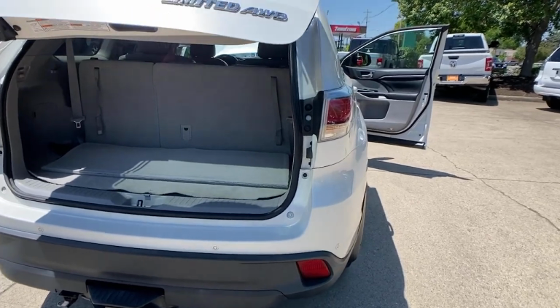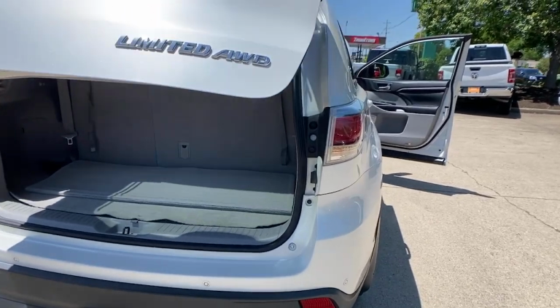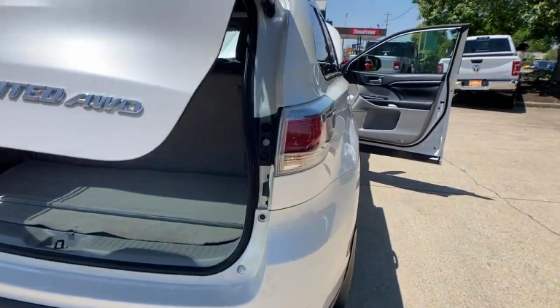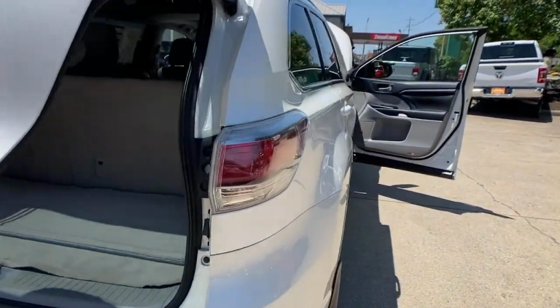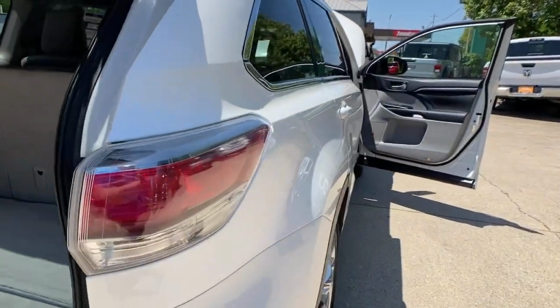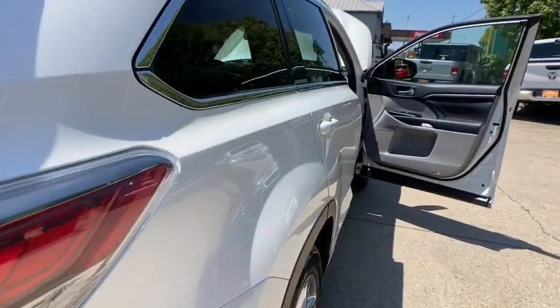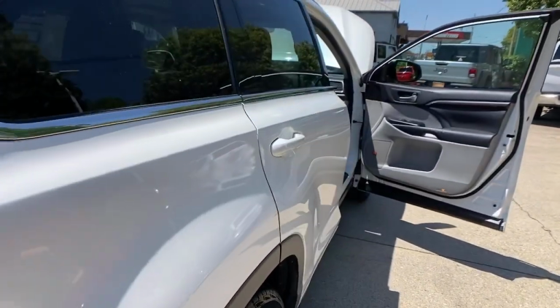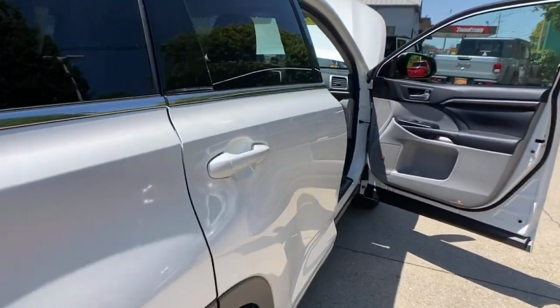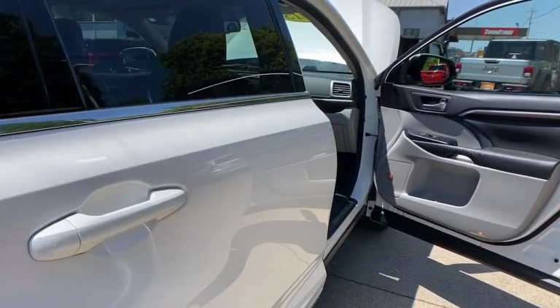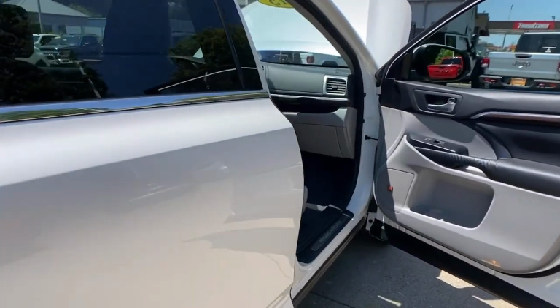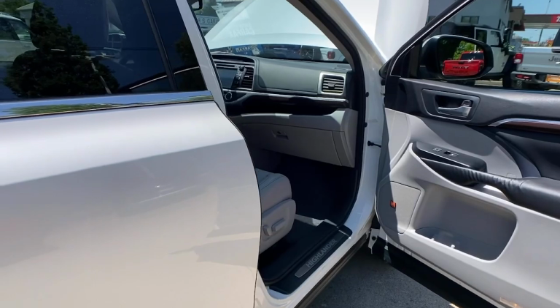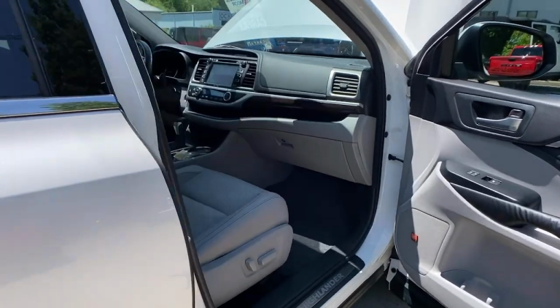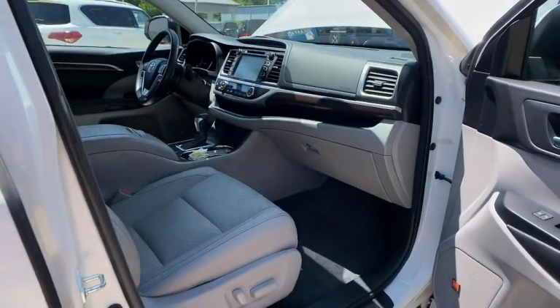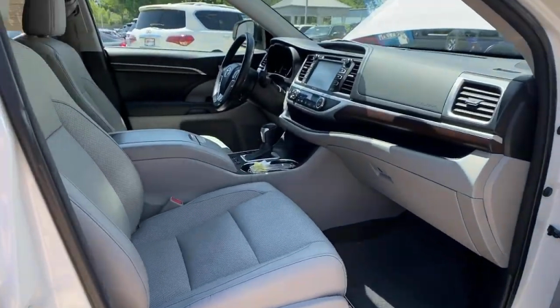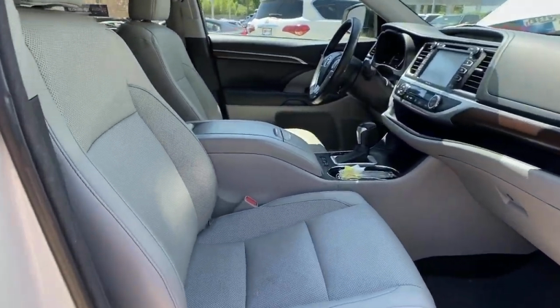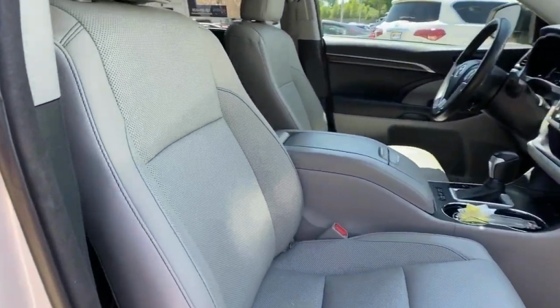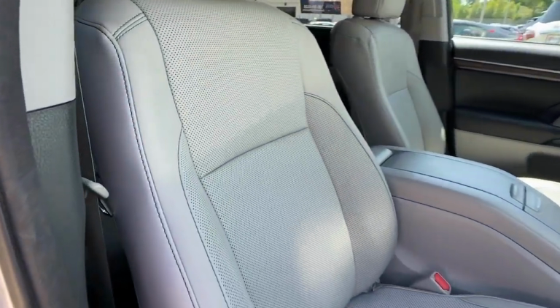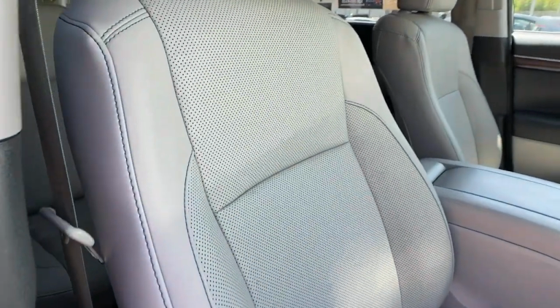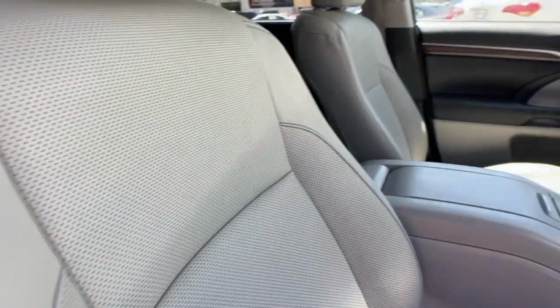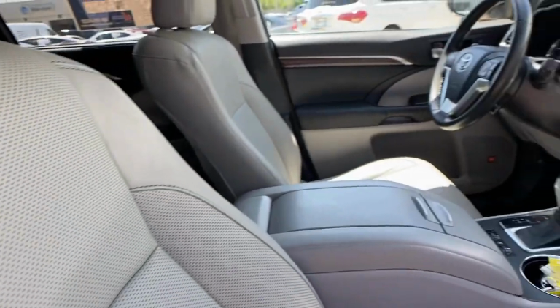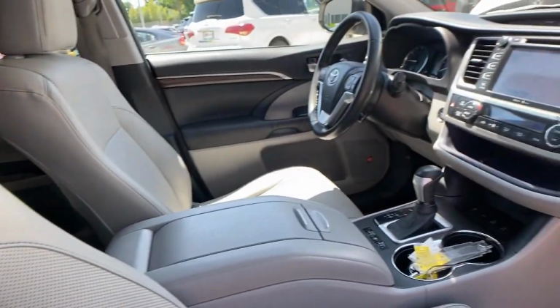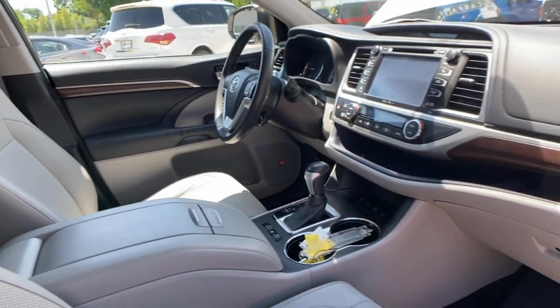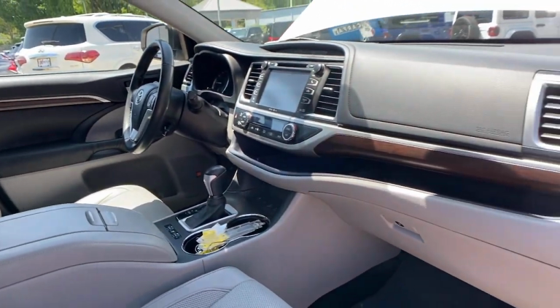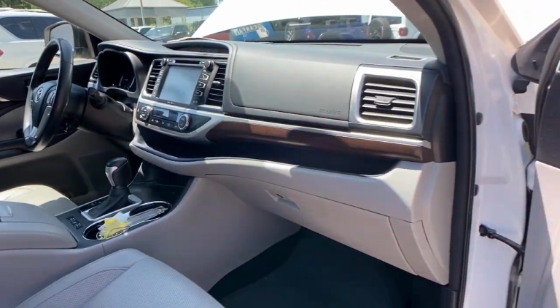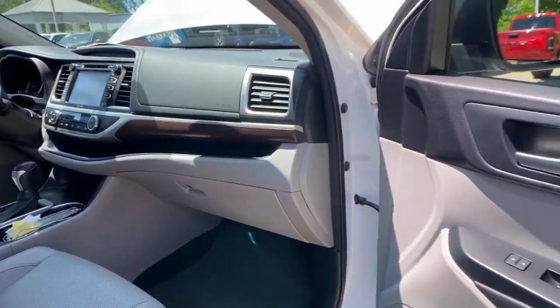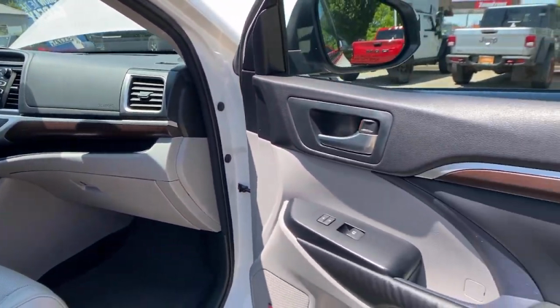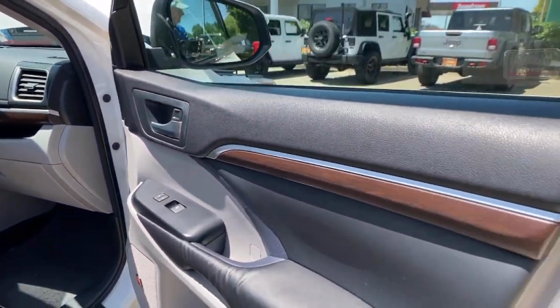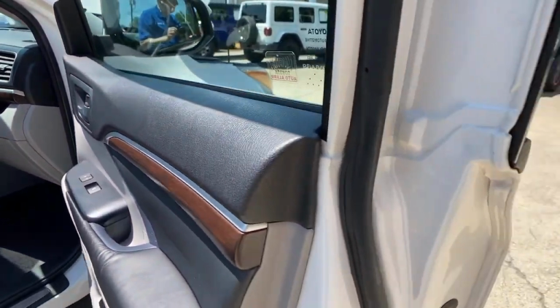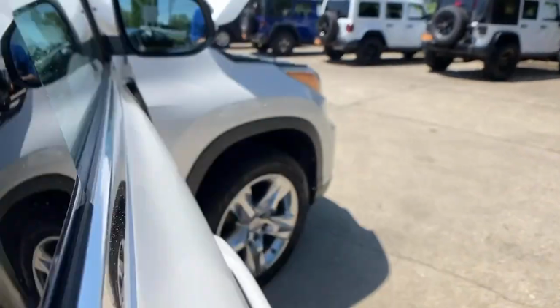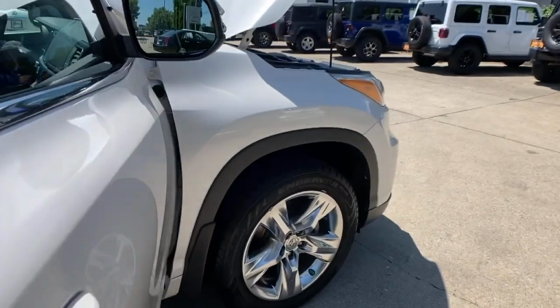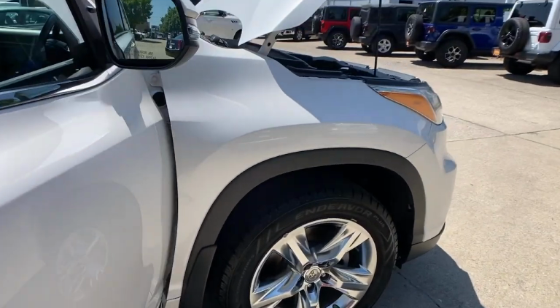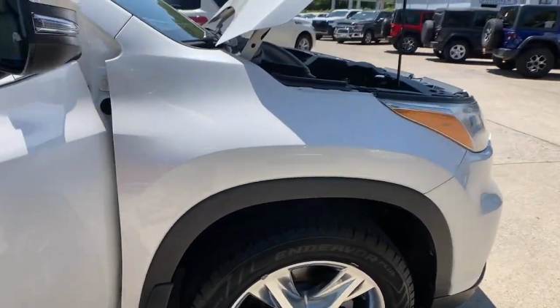Satellite radio. Whether you need a spacious cargo hauler or a refined road trip cruiser, this Highlander is ready for the task. Treat yourself to a test drive. Our knowledgeable staff is here to make your experience easy and fun.